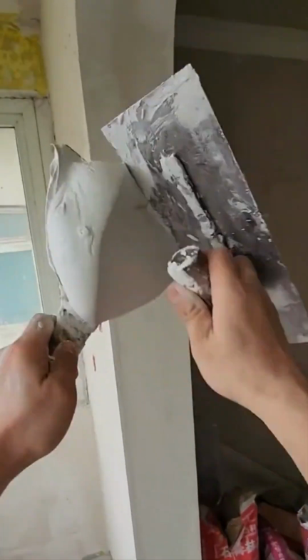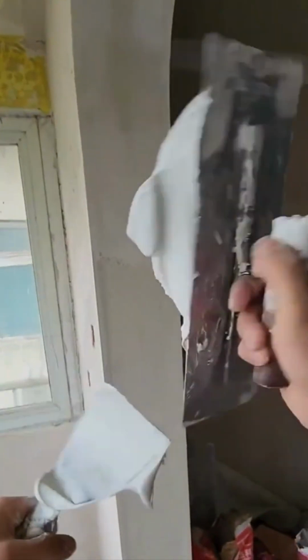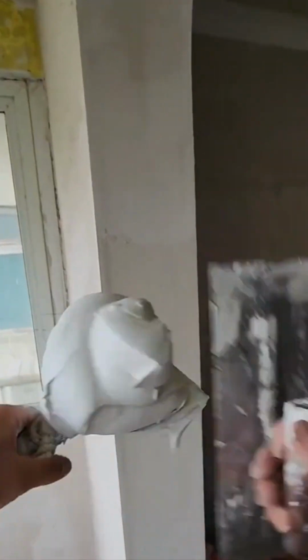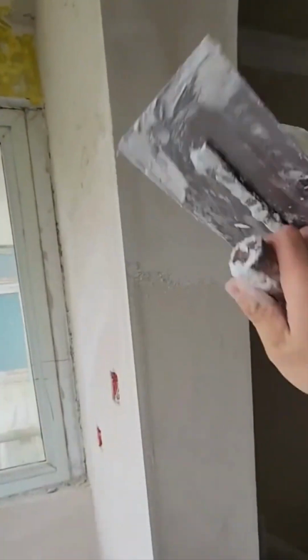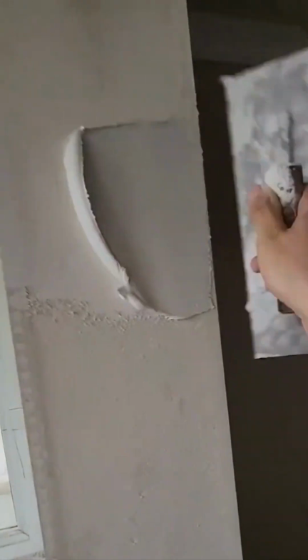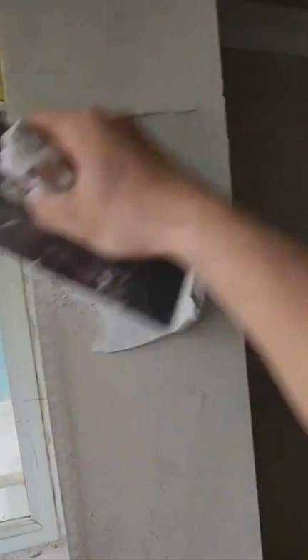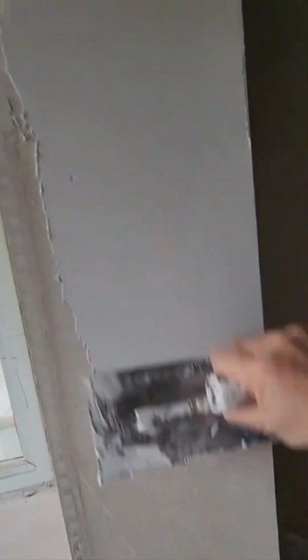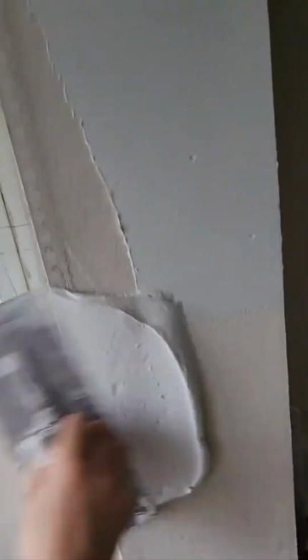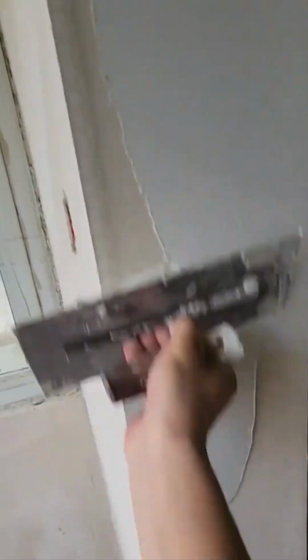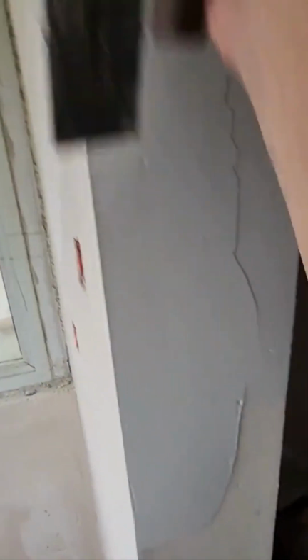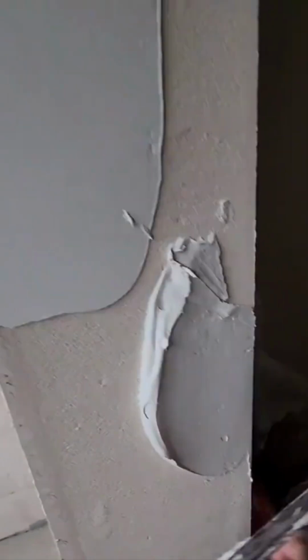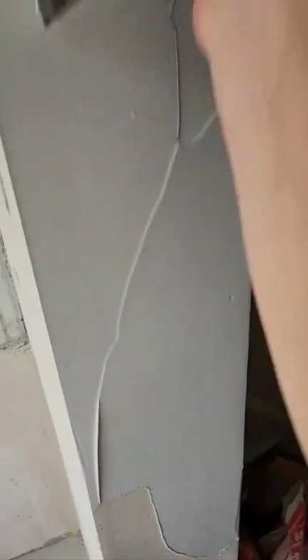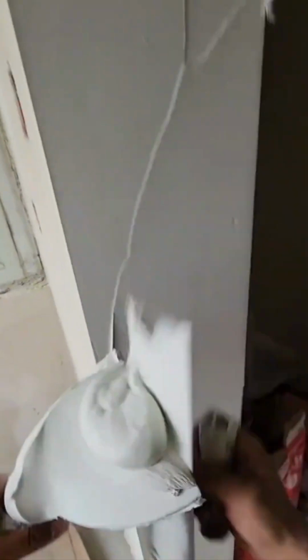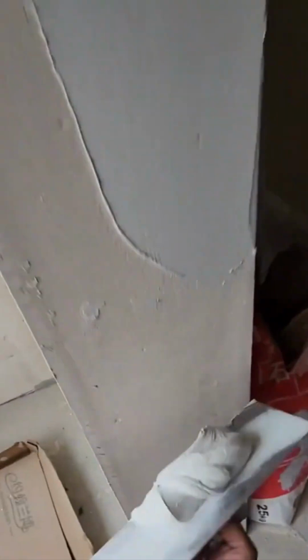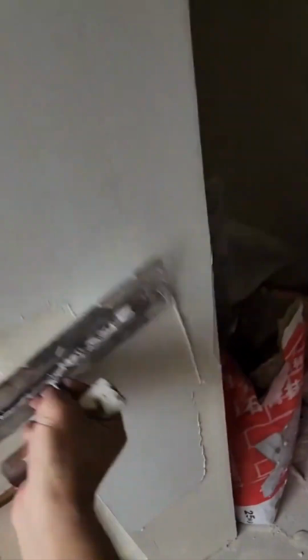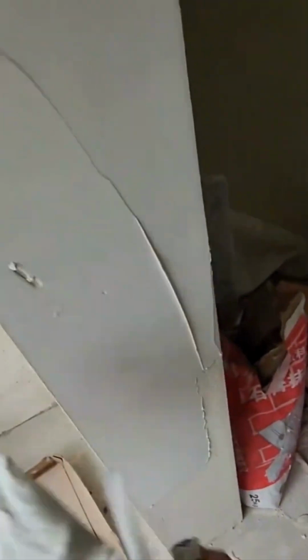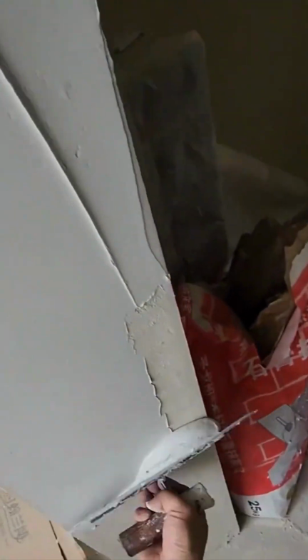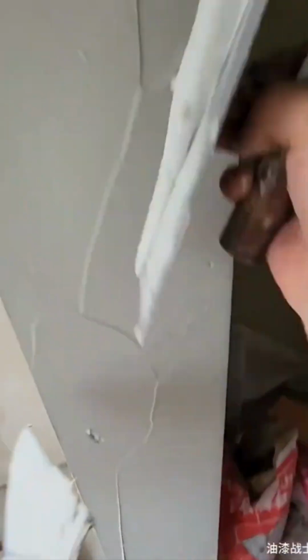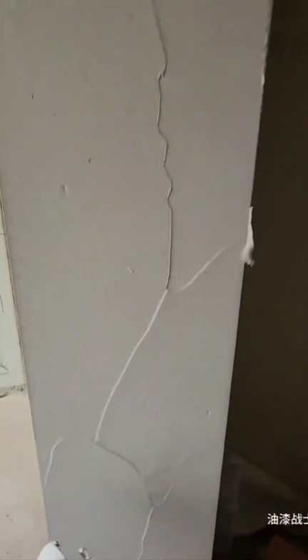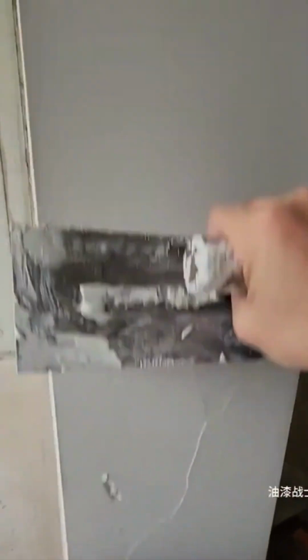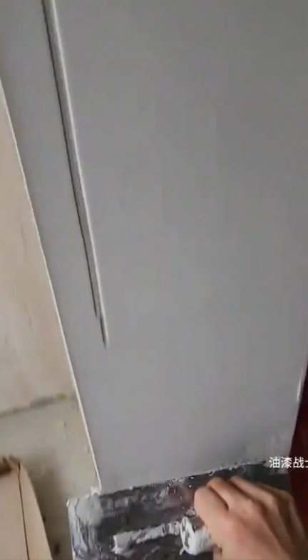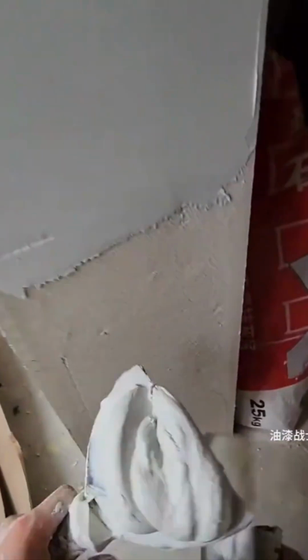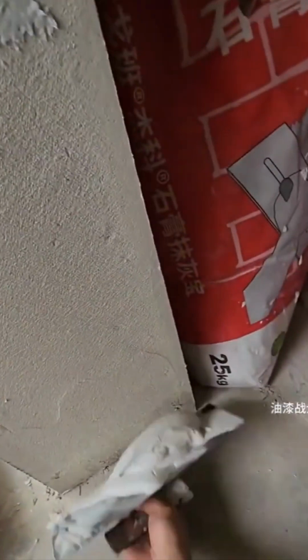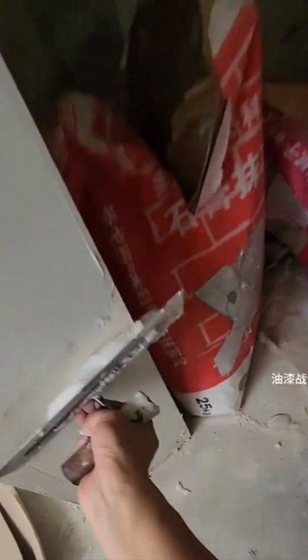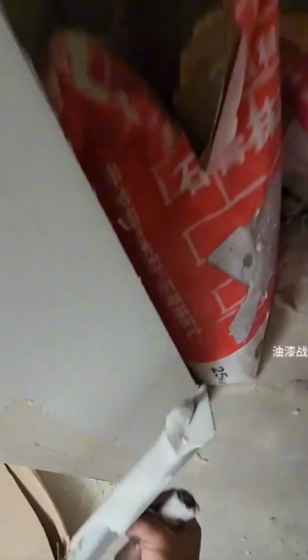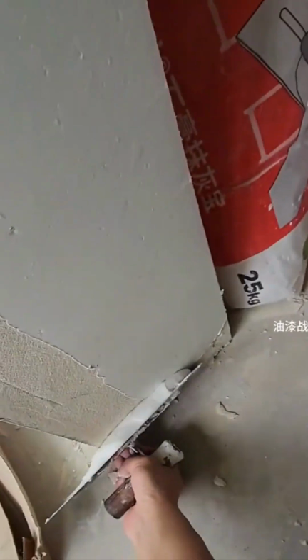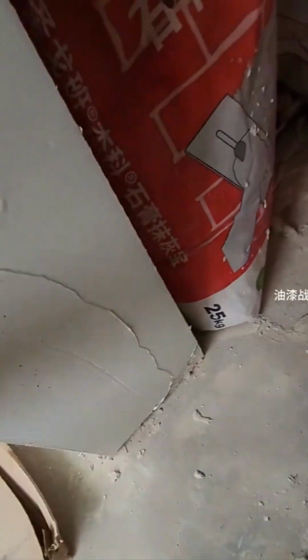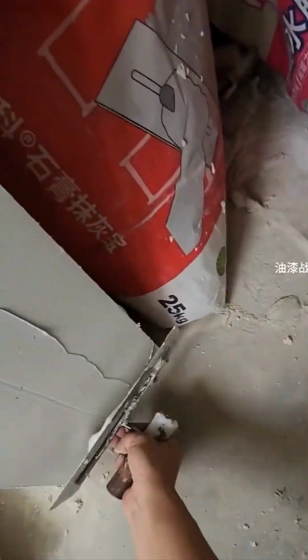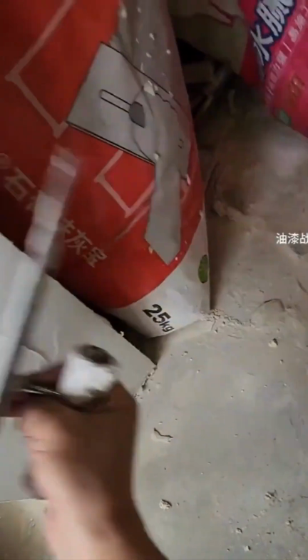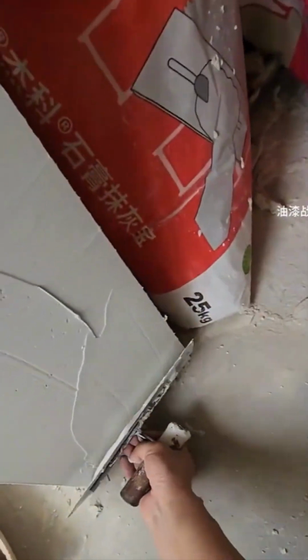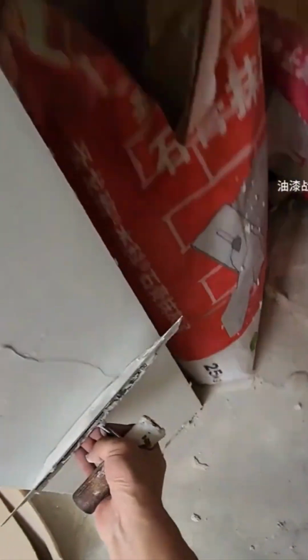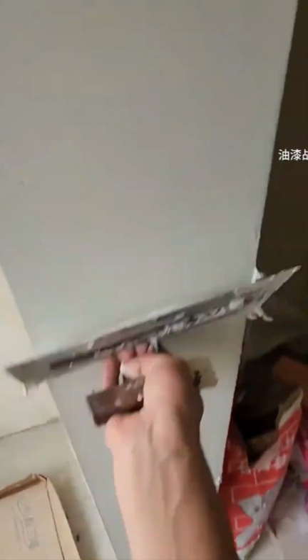And now, the plaster. It's like frosting a cake — if the cake was made of brick and the frosting was a mix of gypsum and water. There's a real art to this, a fluid motion, a practiced hand that turns a rough wall into a smooth canvas.